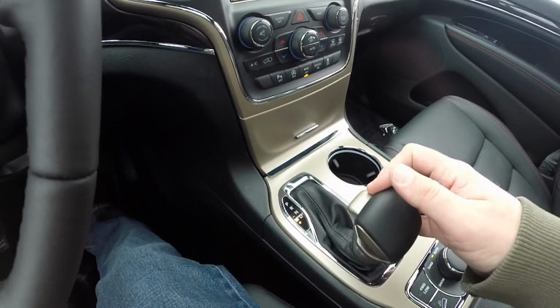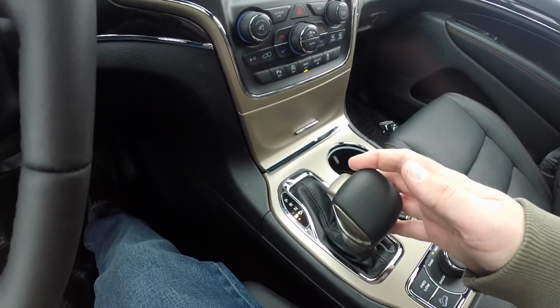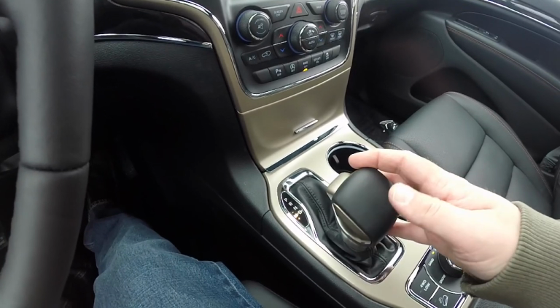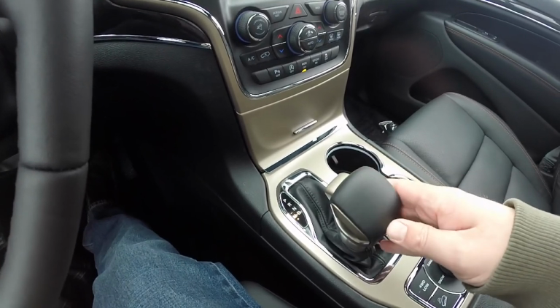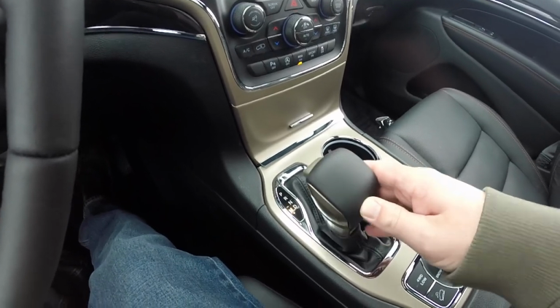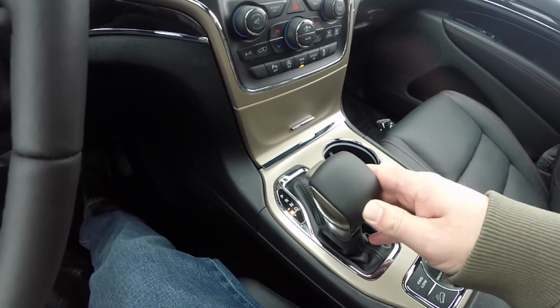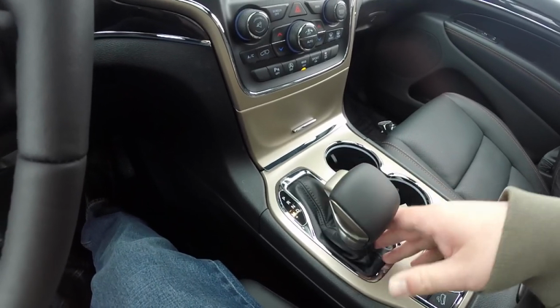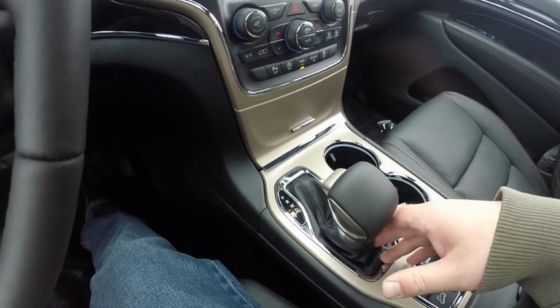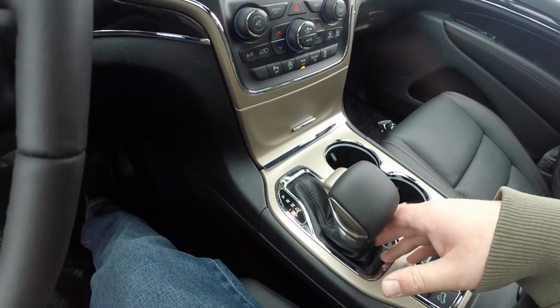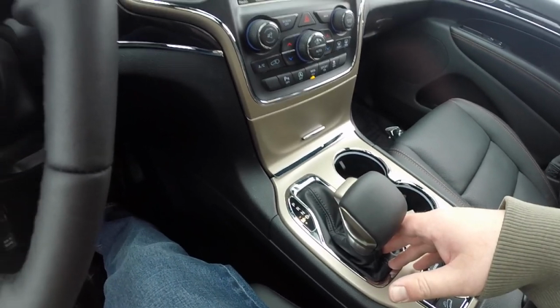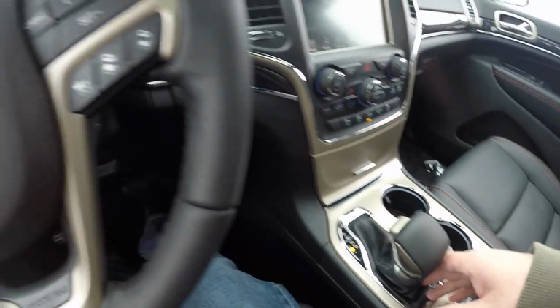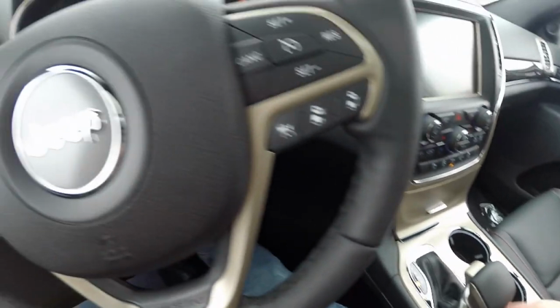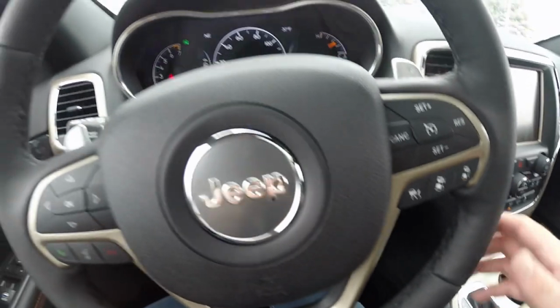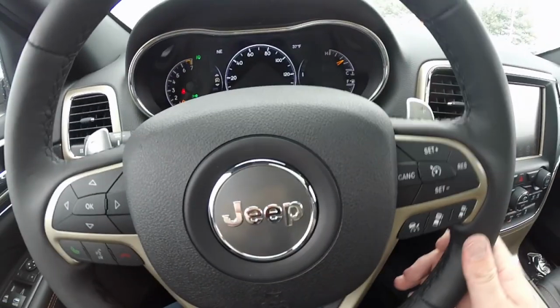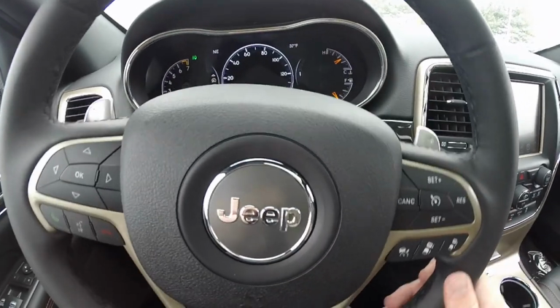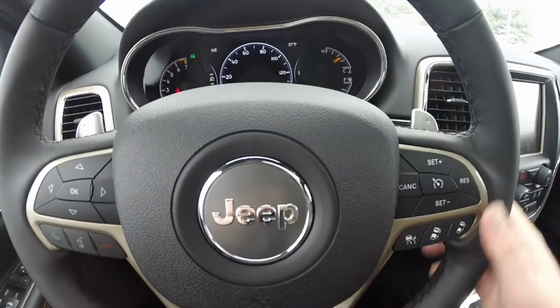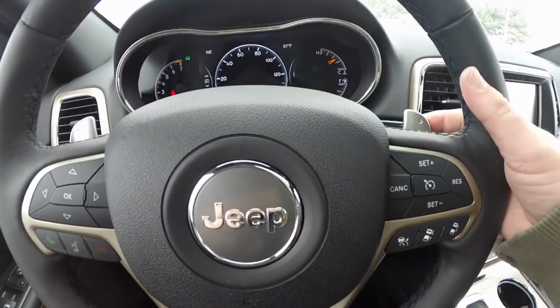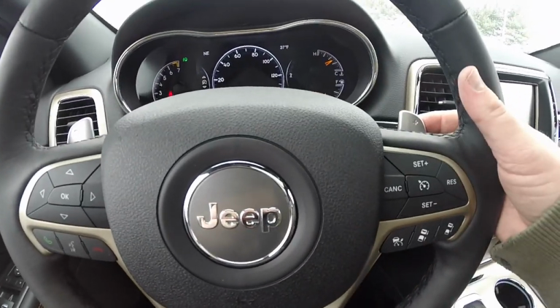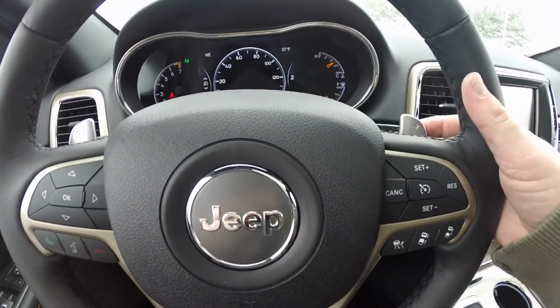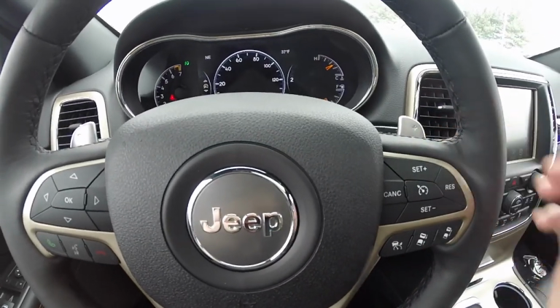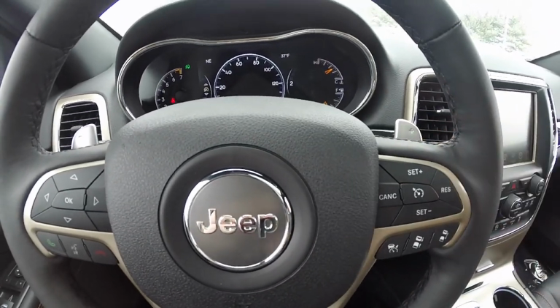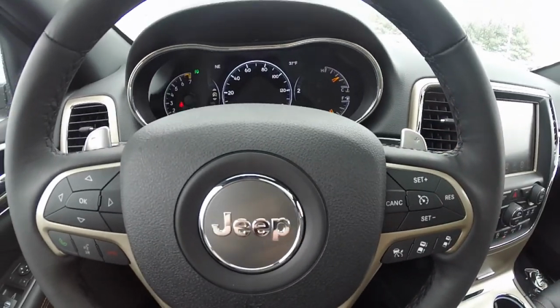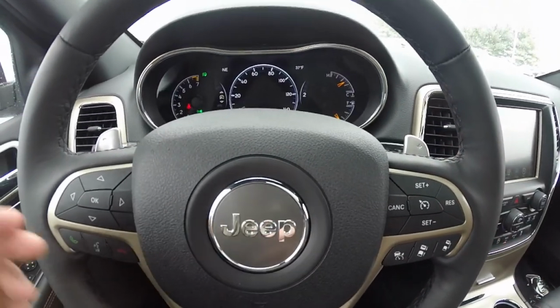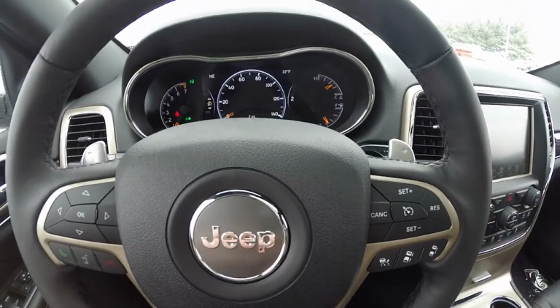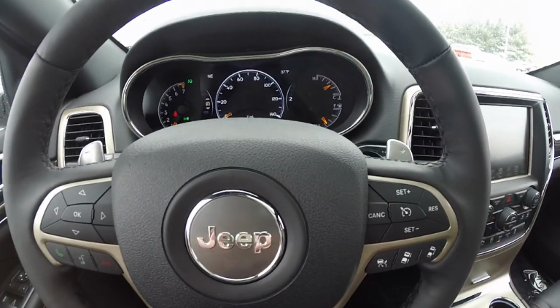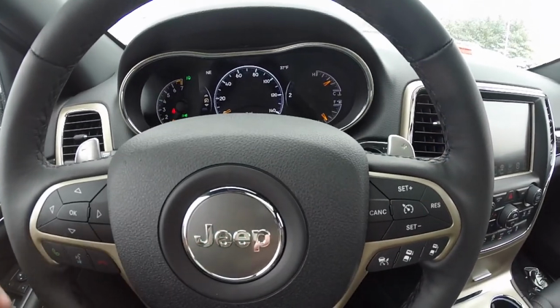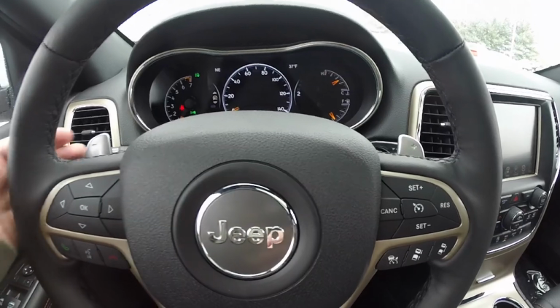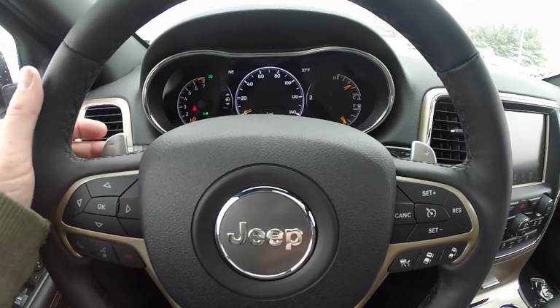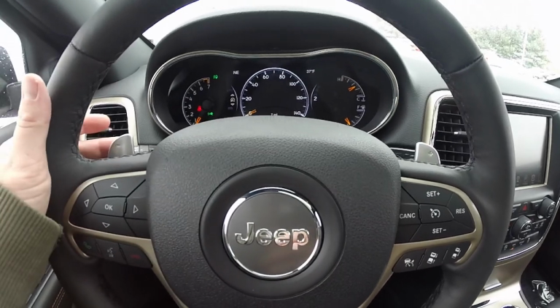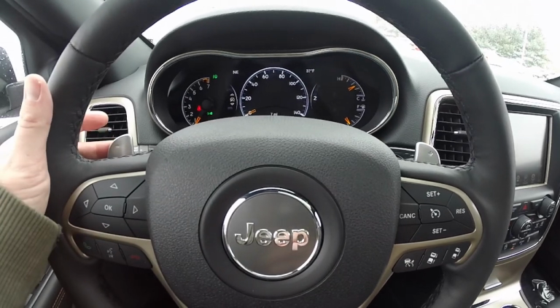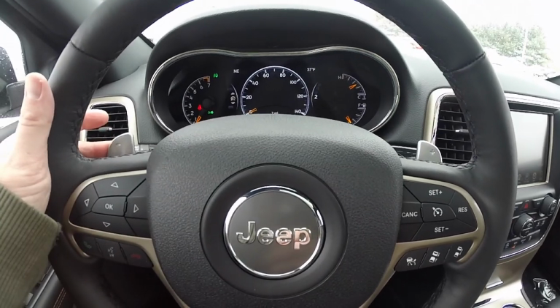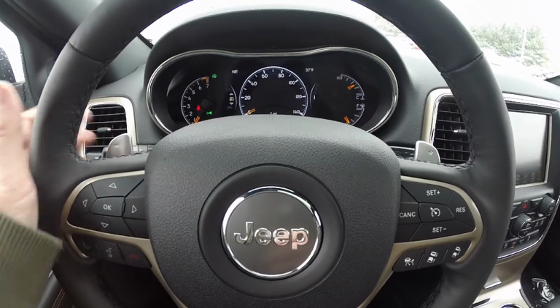Down is upshift and up is downshift. Or, you can also choose to use the paddle shifters. The right side is upshift and the left side is downshift.